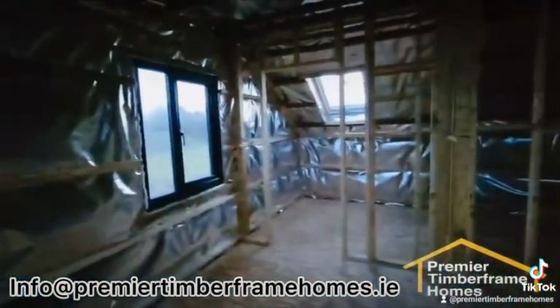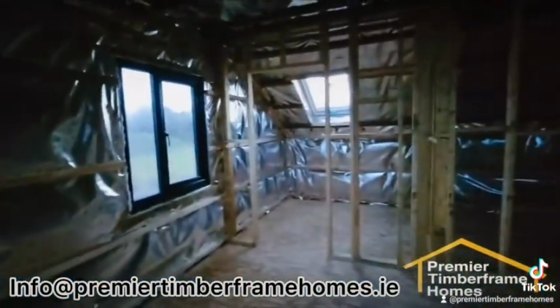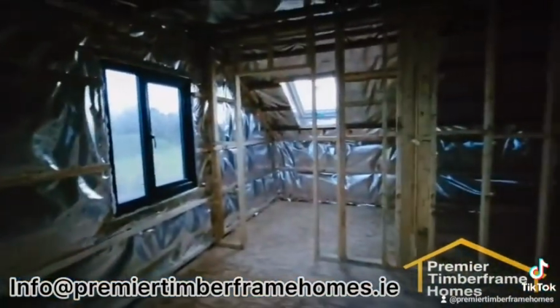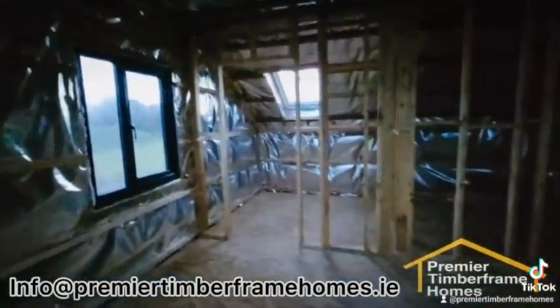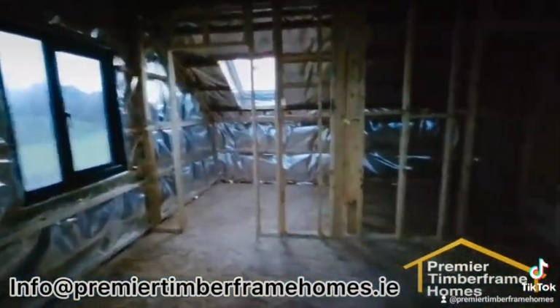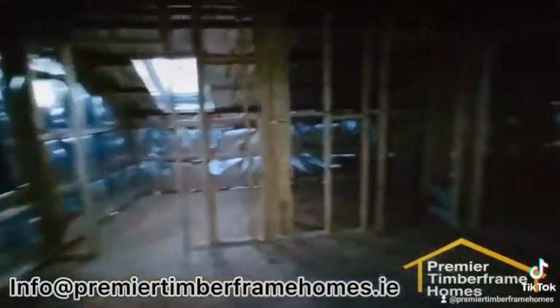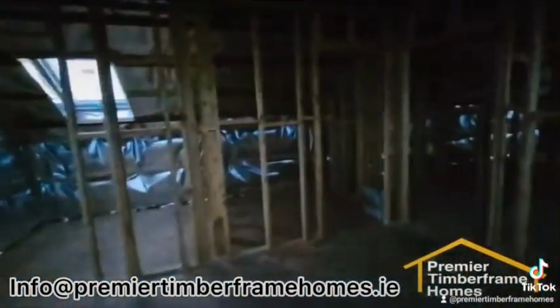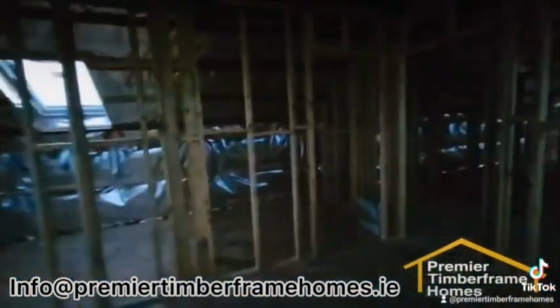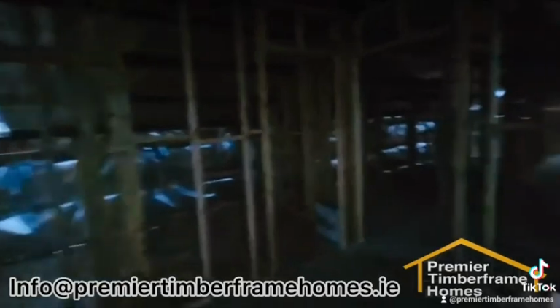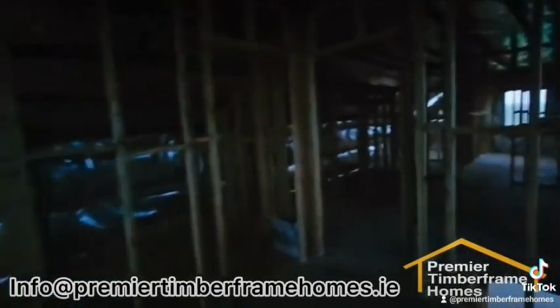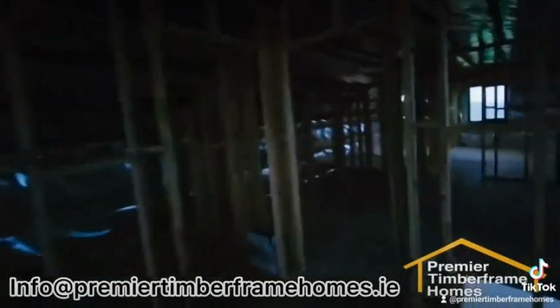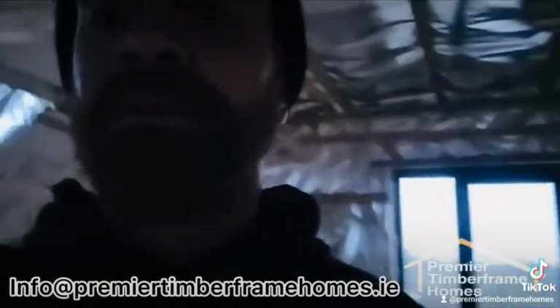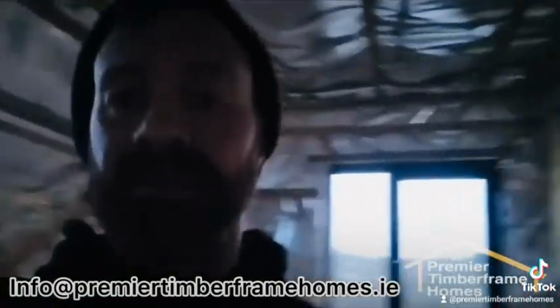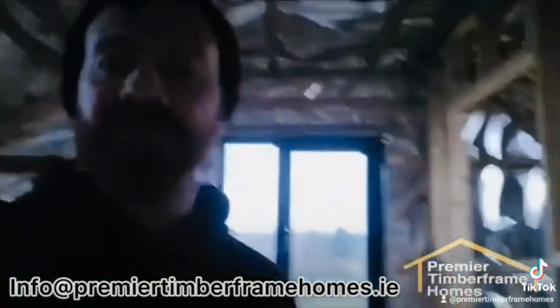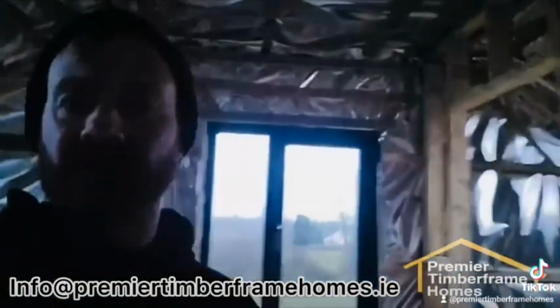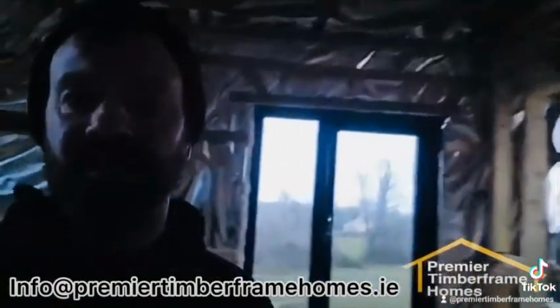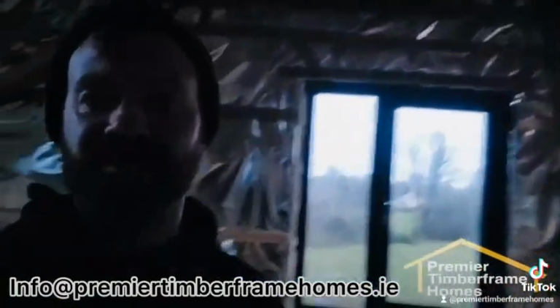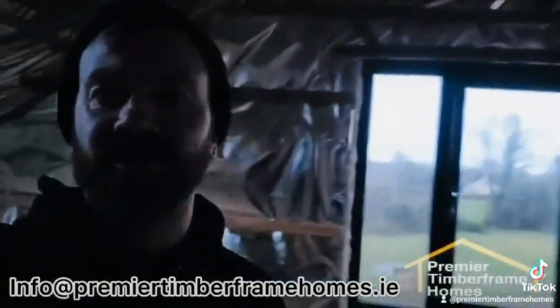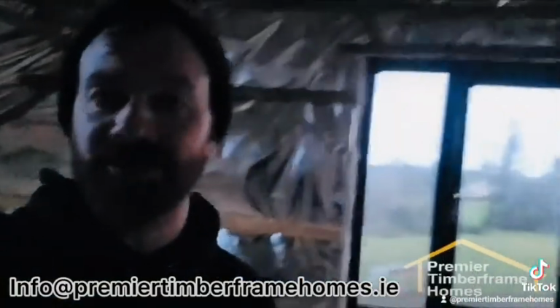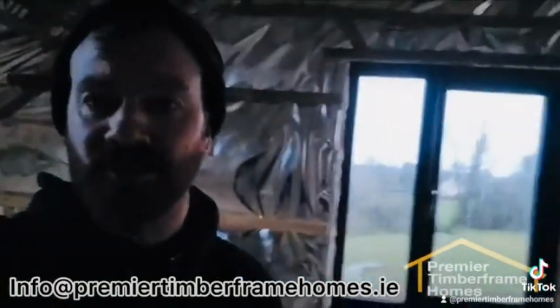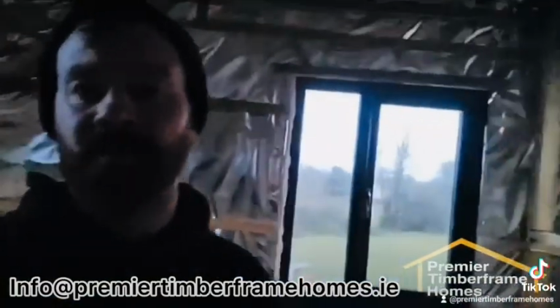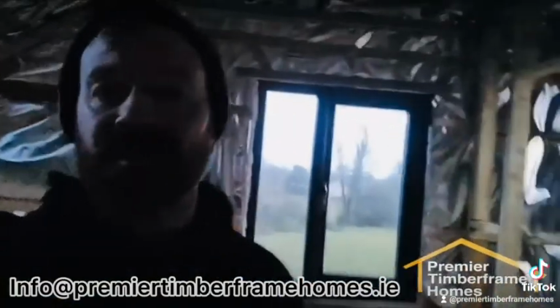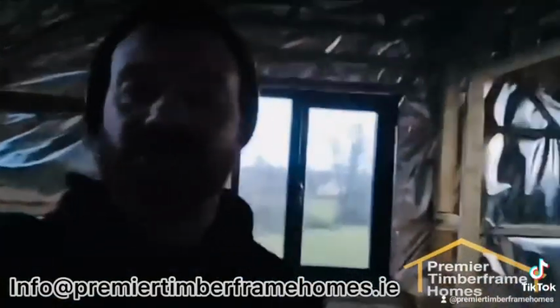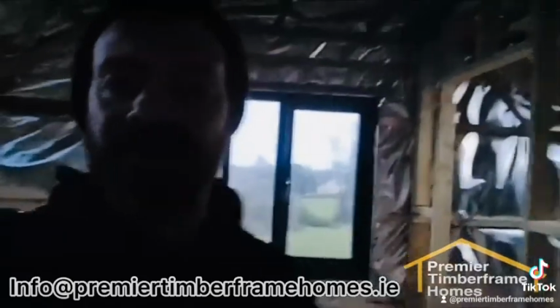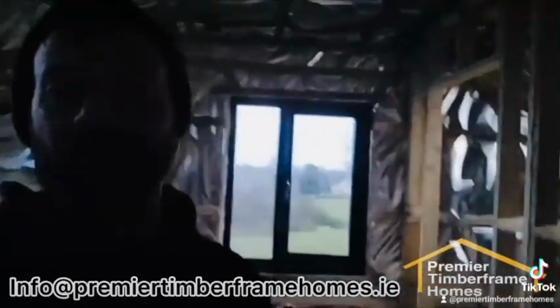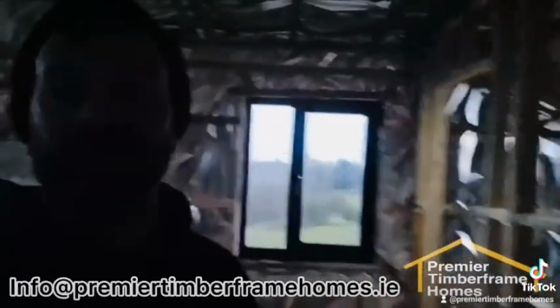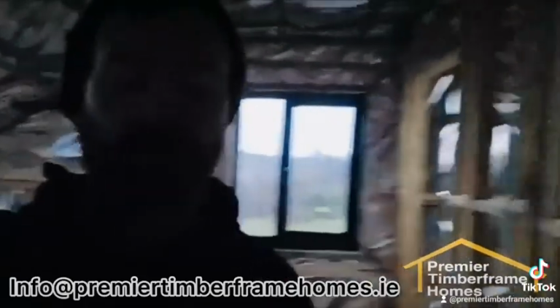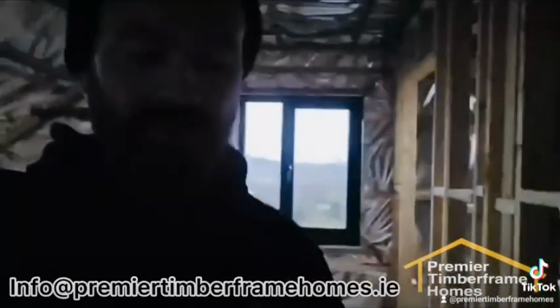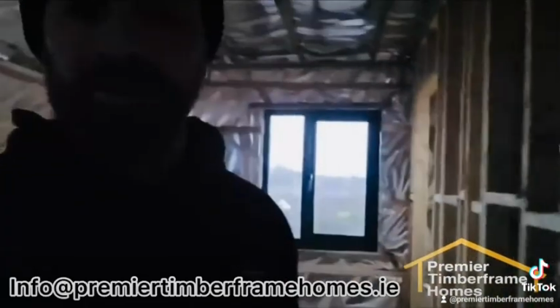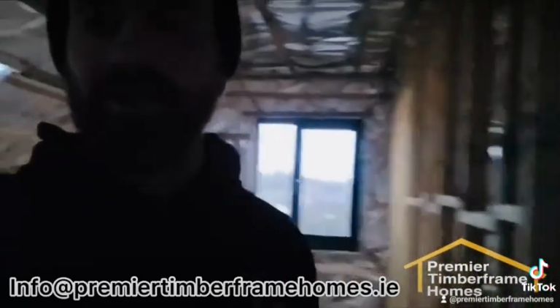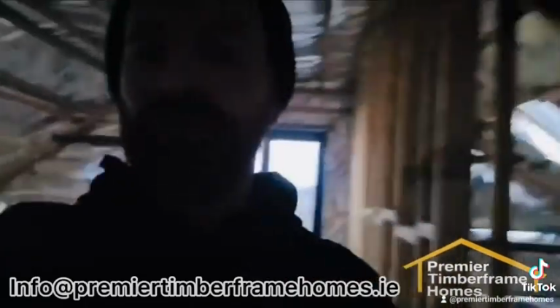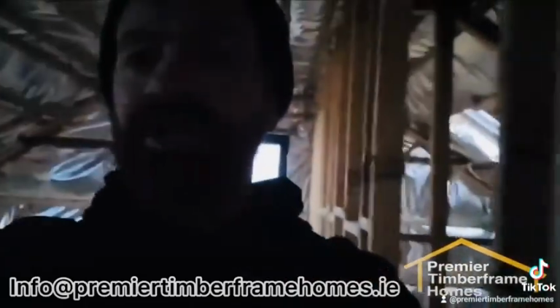This is an identical room on this side. That's it guys — if you have a project coming up, give us a shout at Premier Timber Frame Homes. We'd be happy to chat with you.